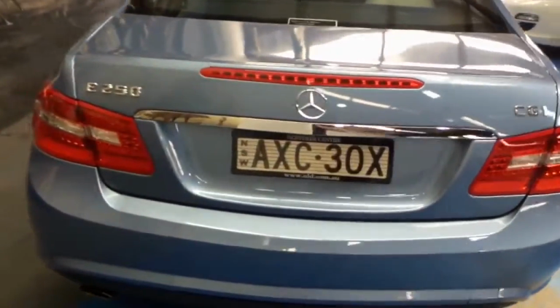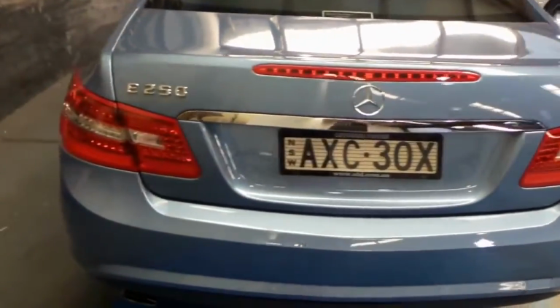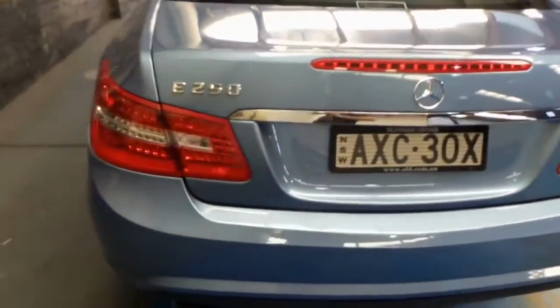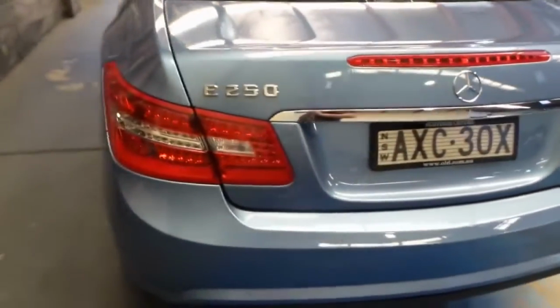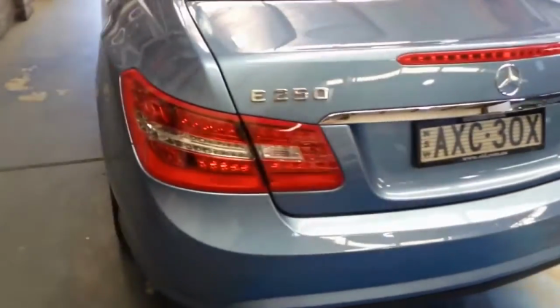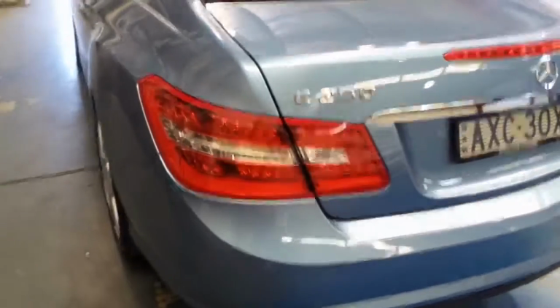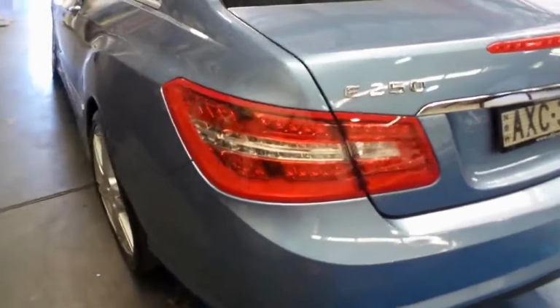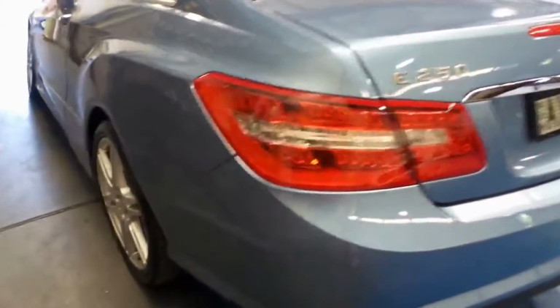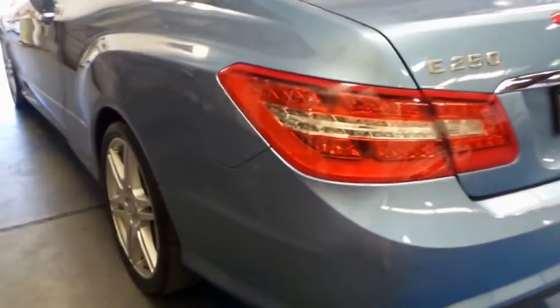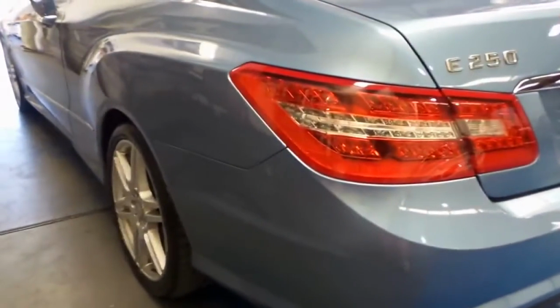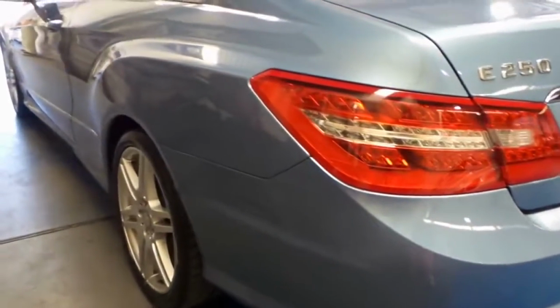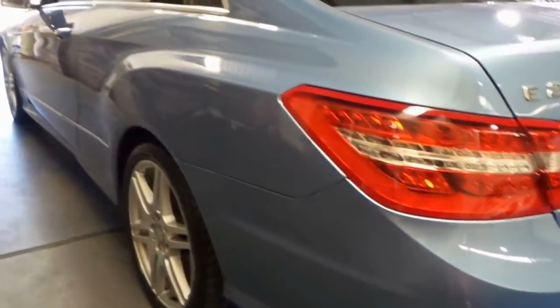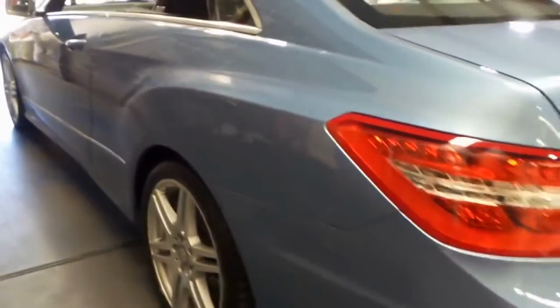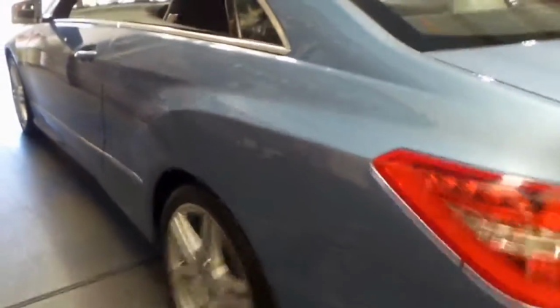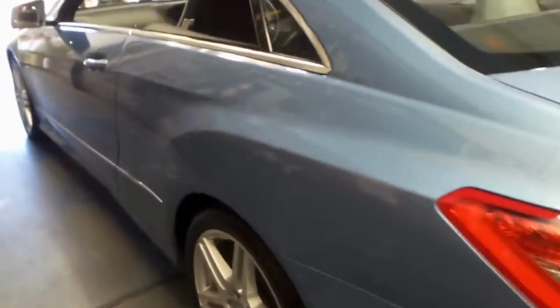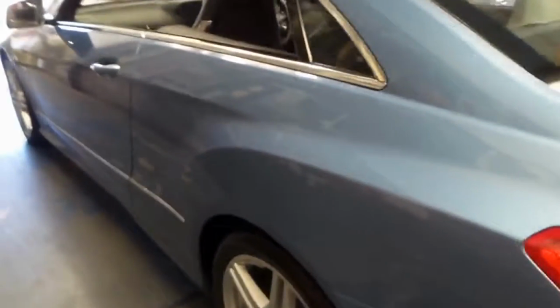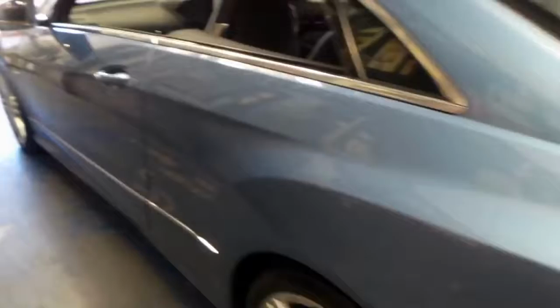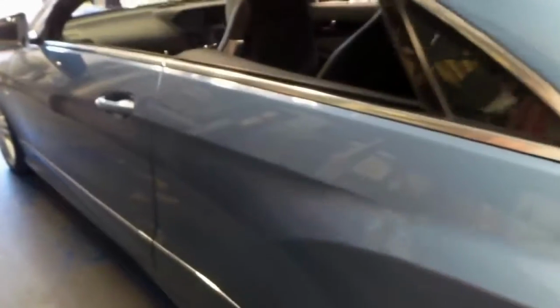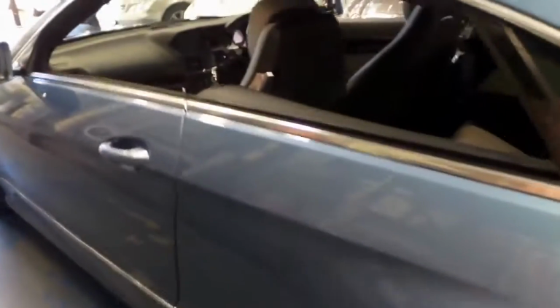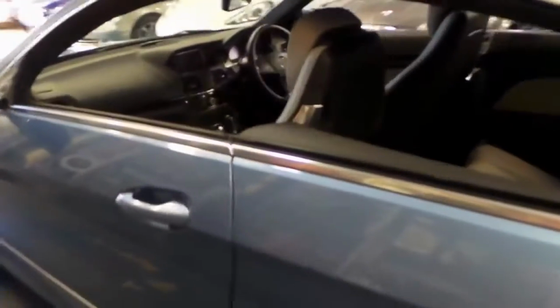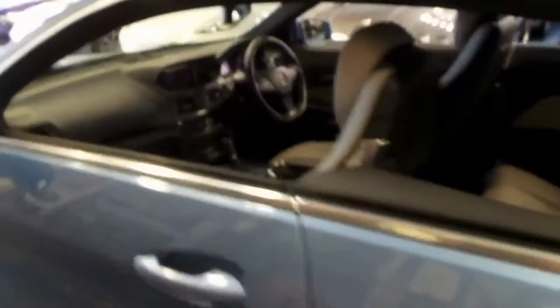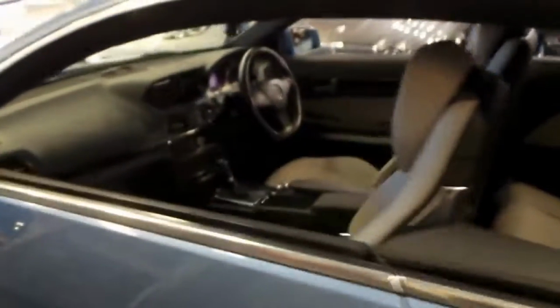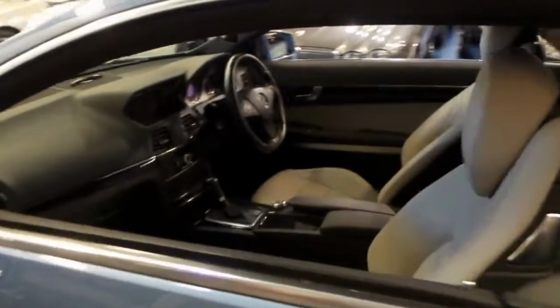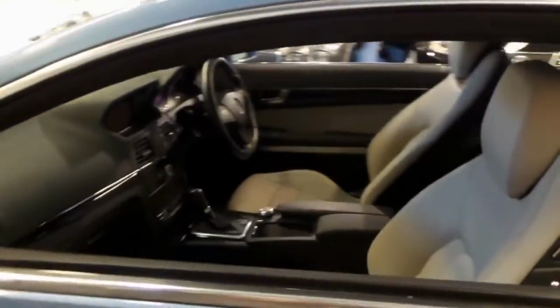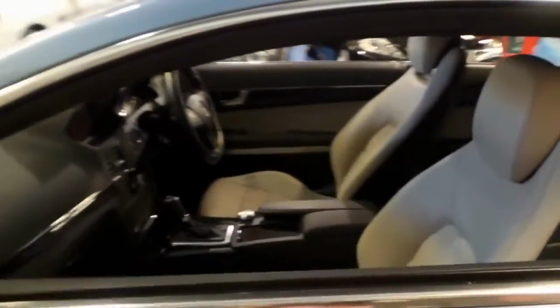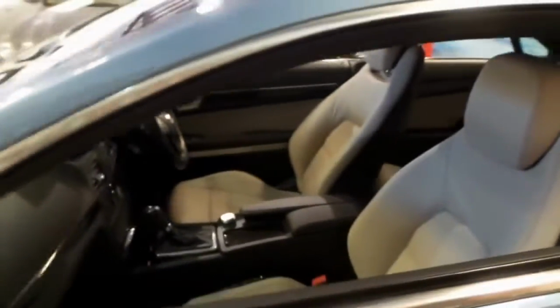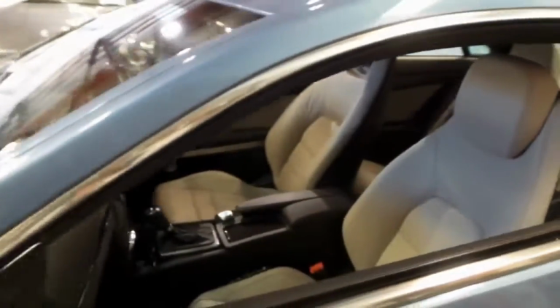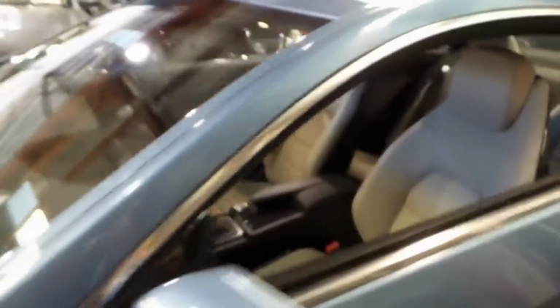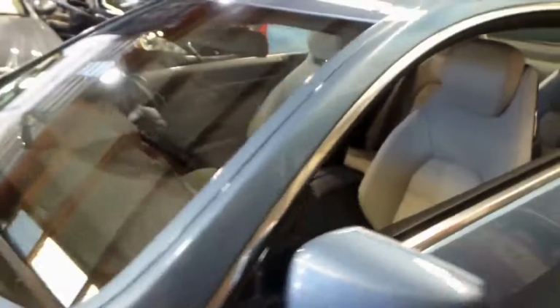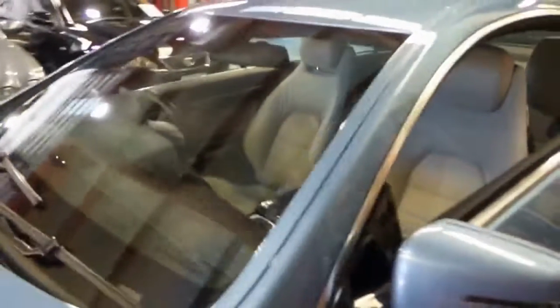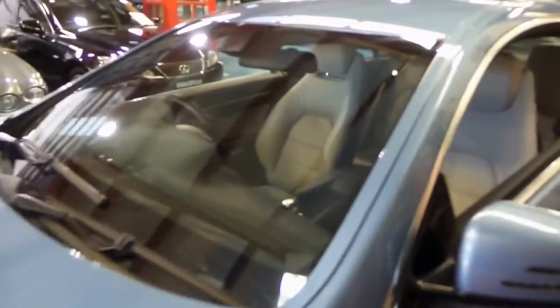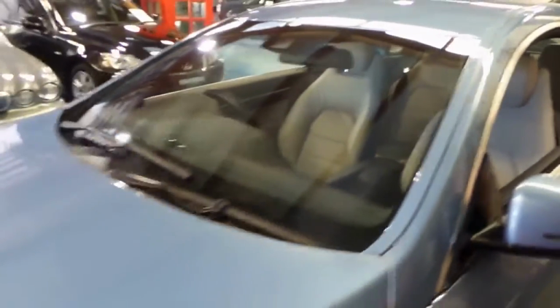We've done a walk around and I'll just look a bit closer. Look down the side there — it really is gun barrel straight. We've literally just given this a wash with soap and water and it's come up absolutely beautifully.